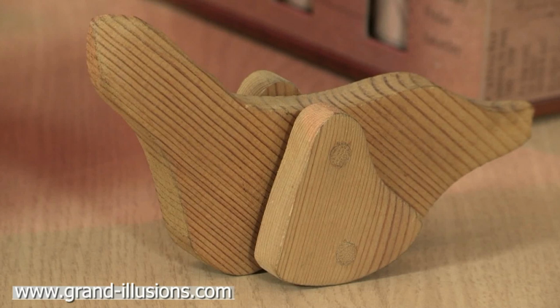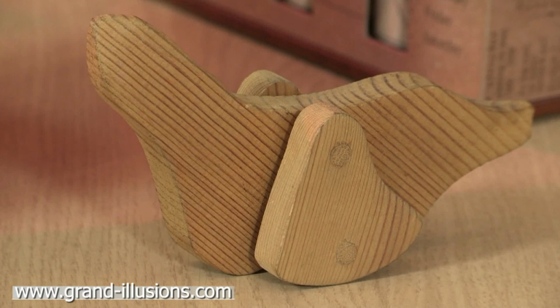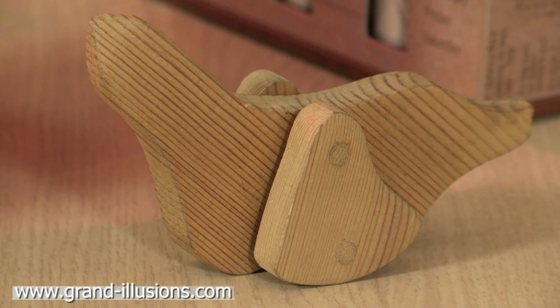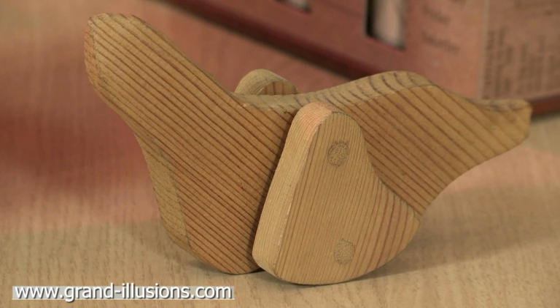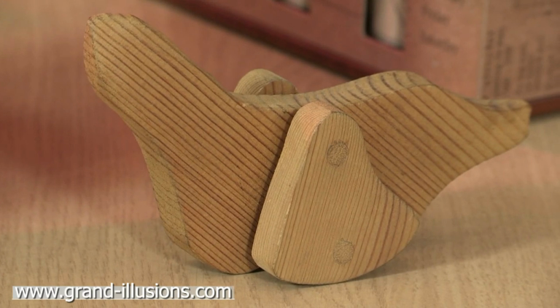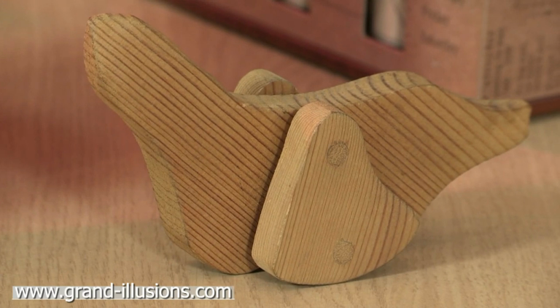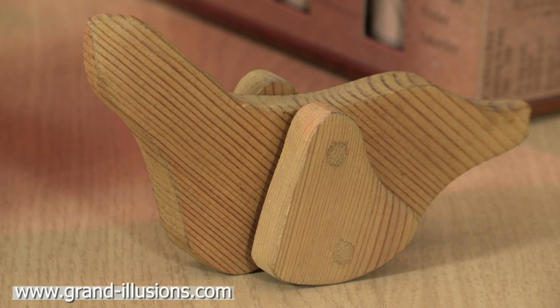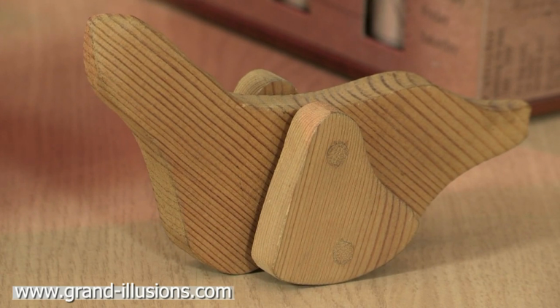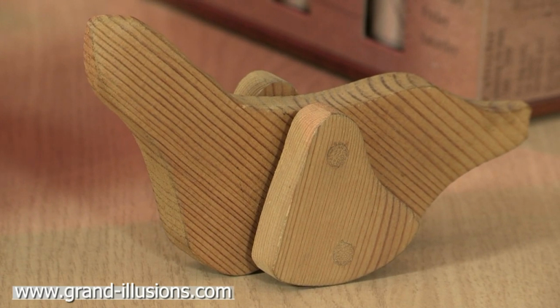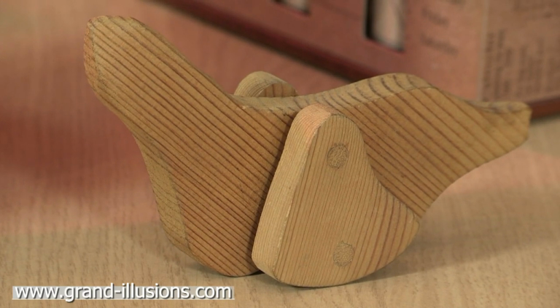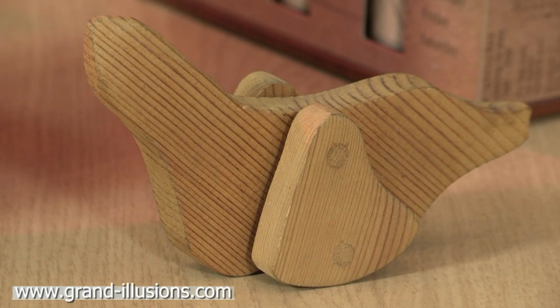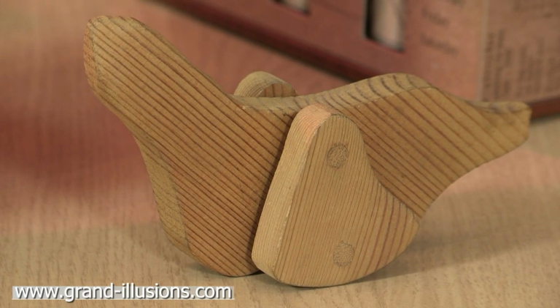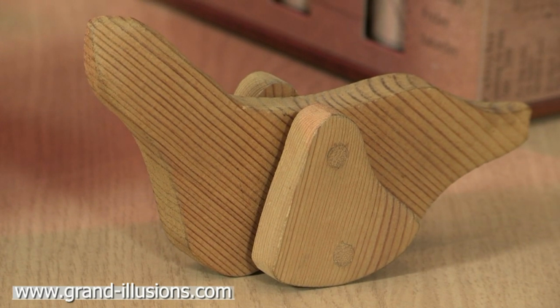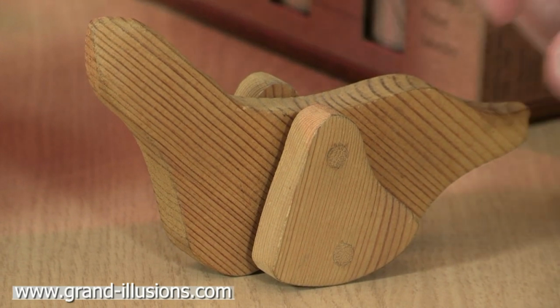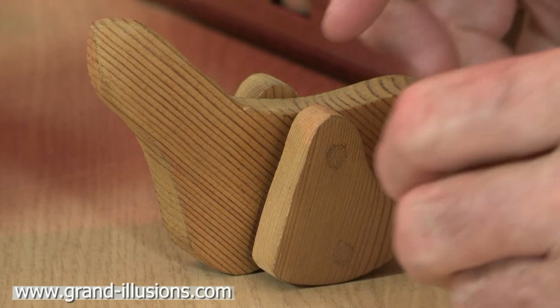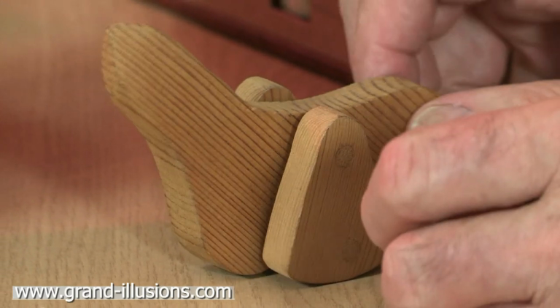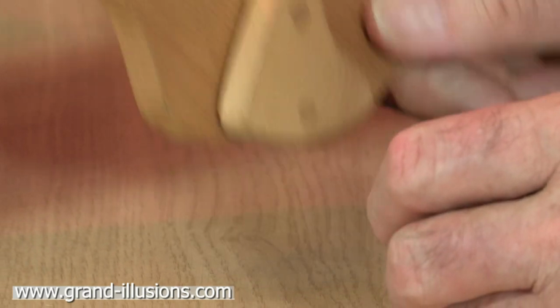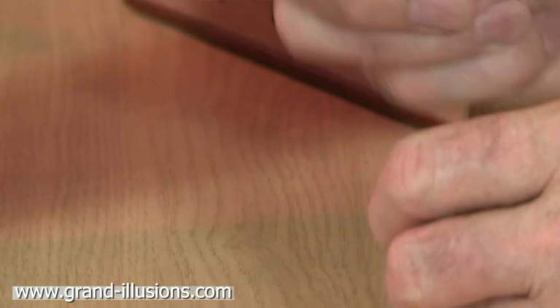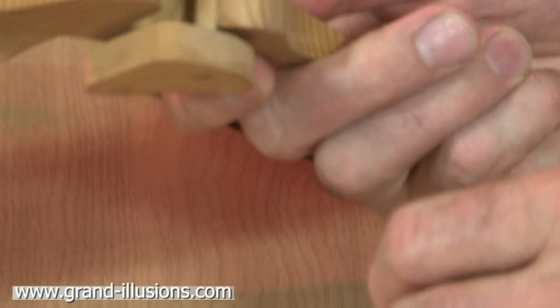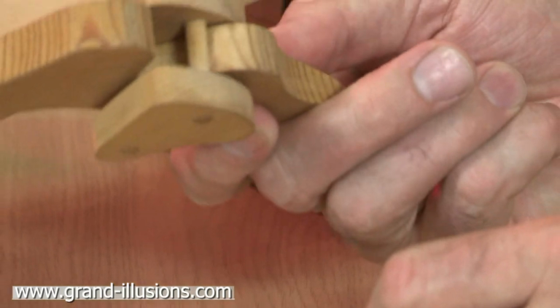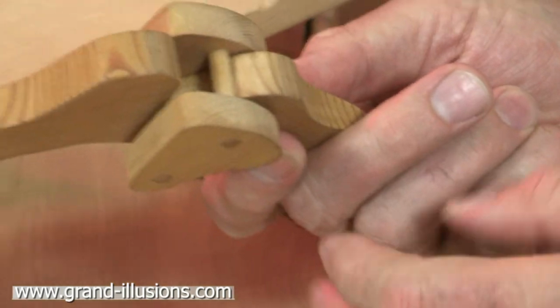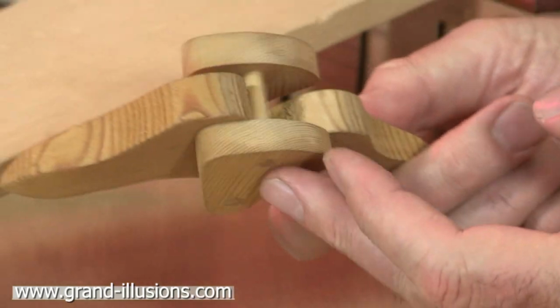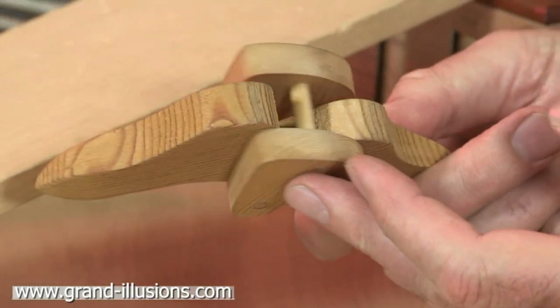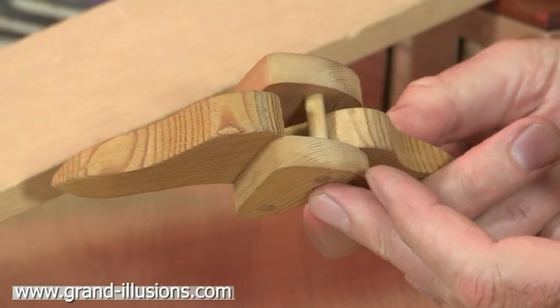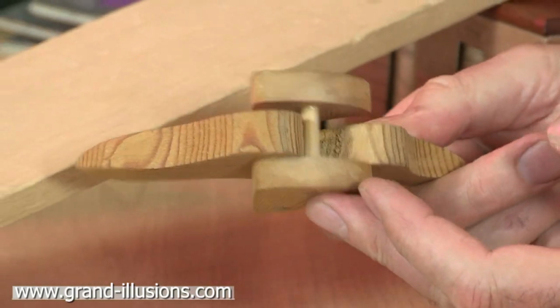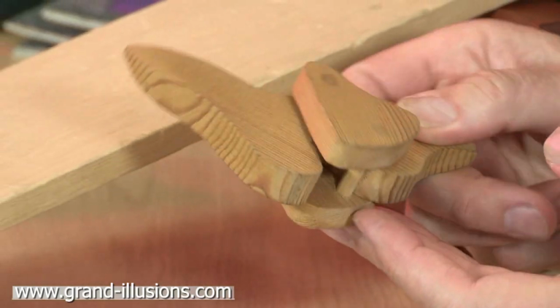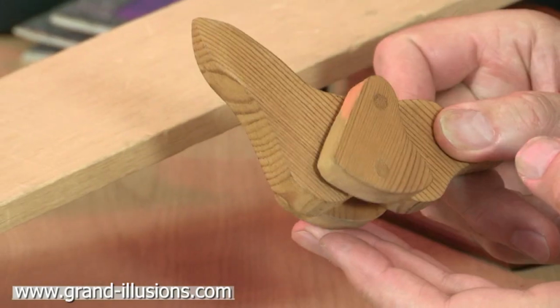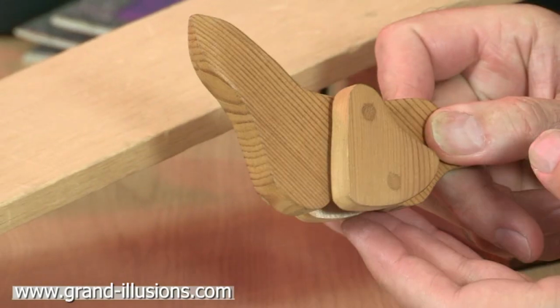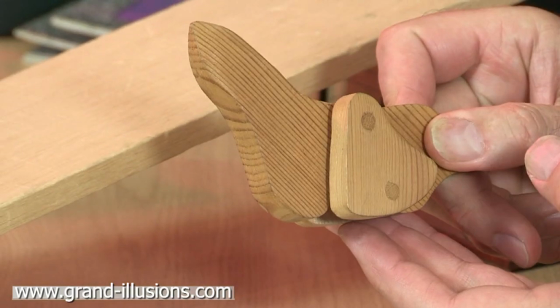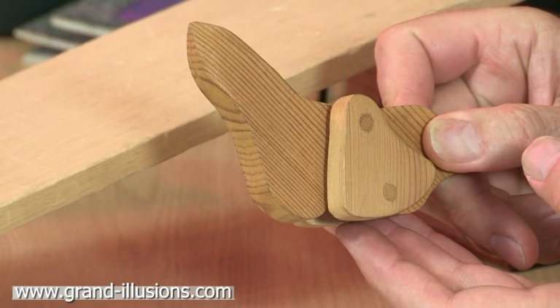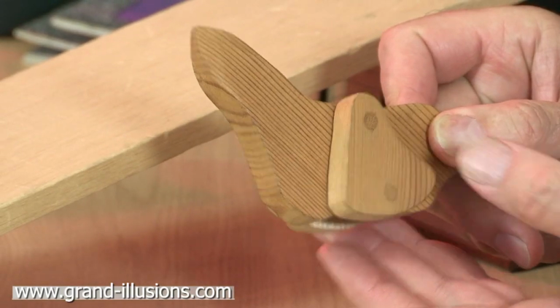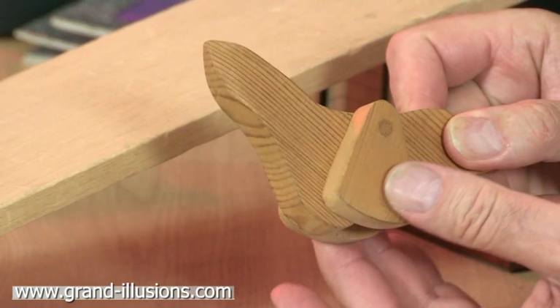This is a gravity toy, but a very crudely made one. I have many of these in my collection, but this one, despite its crudity, it works very well. It's supposed to be a seal, a wooden seal.